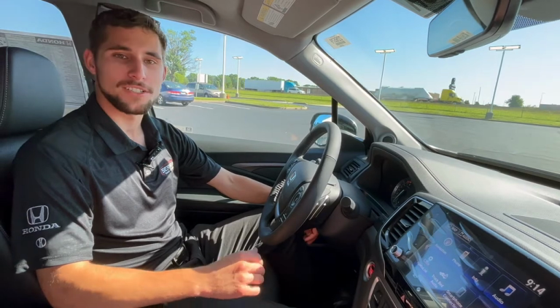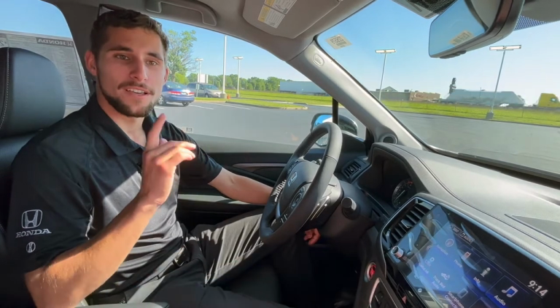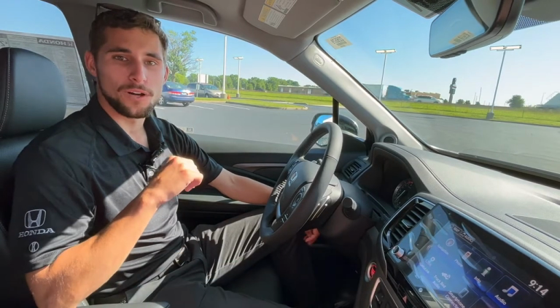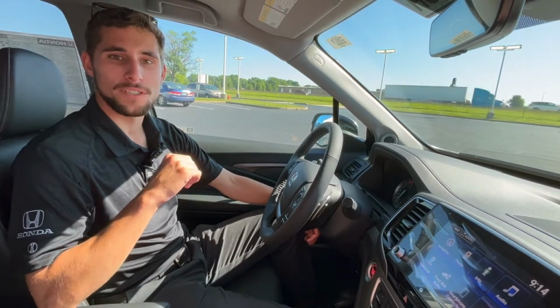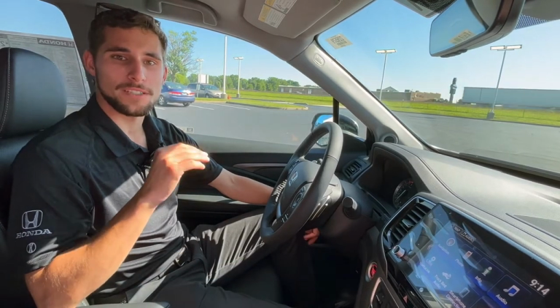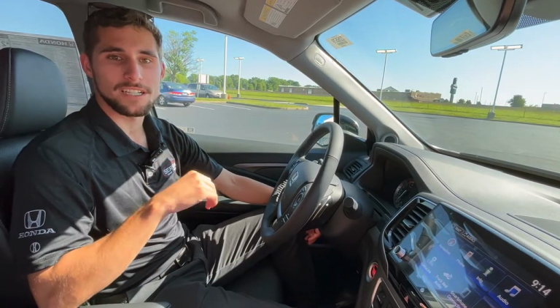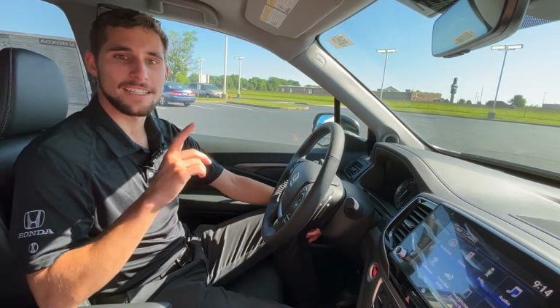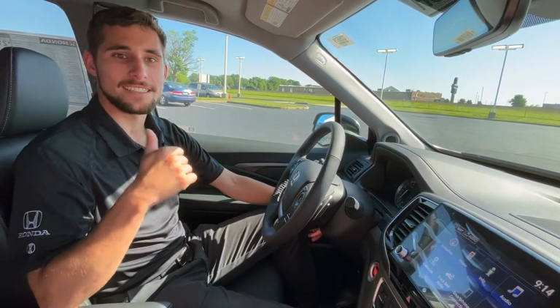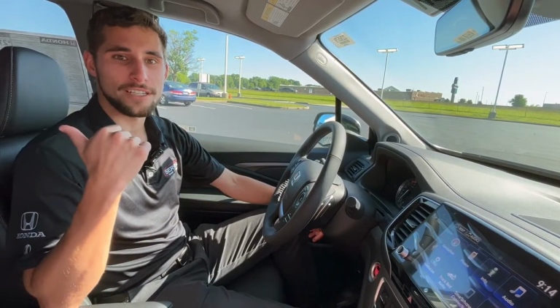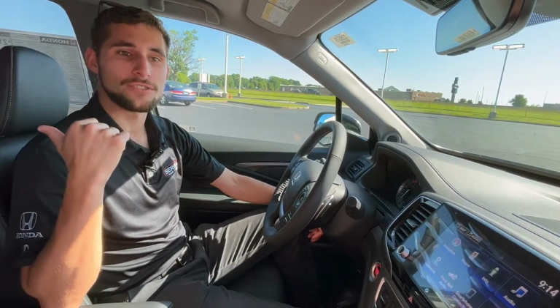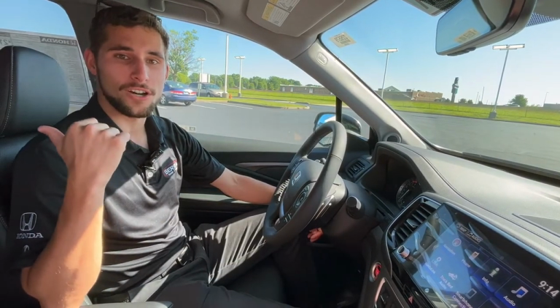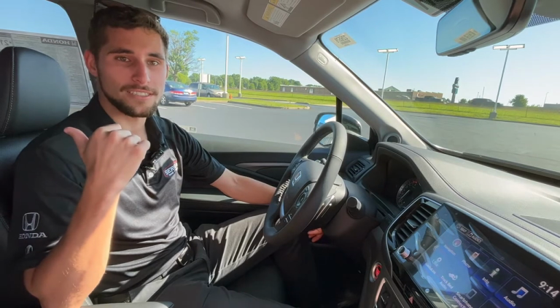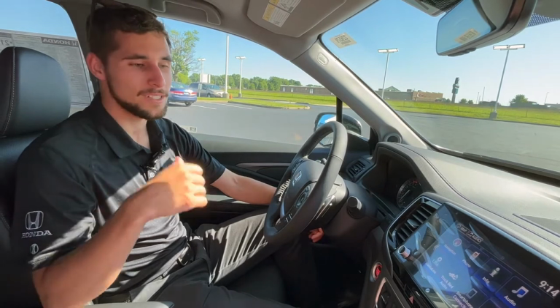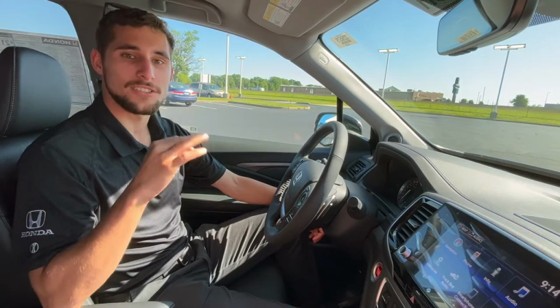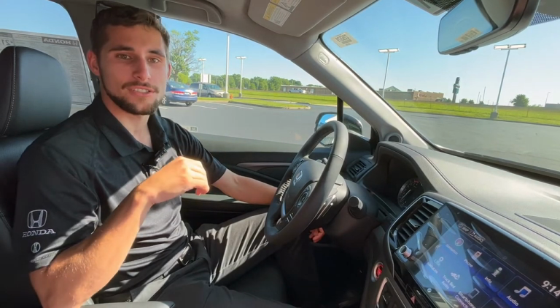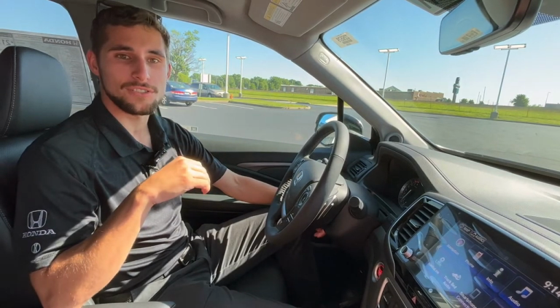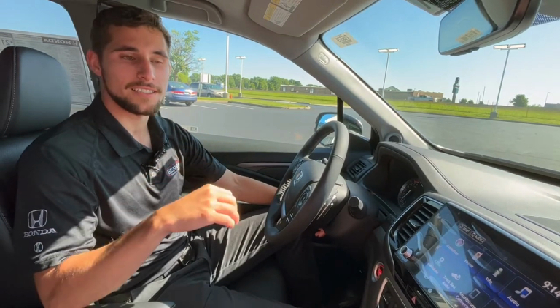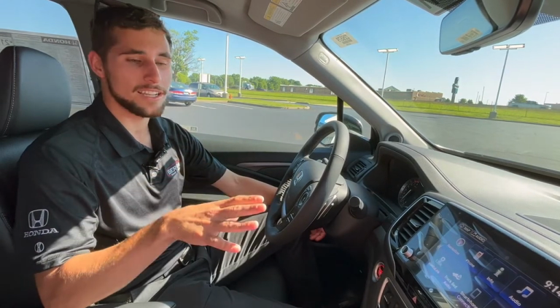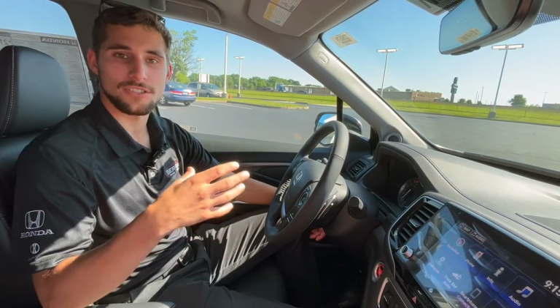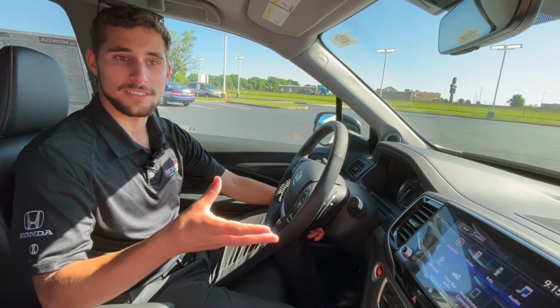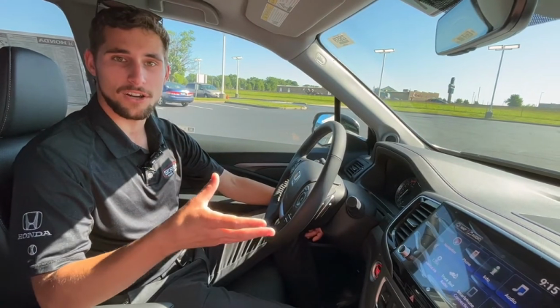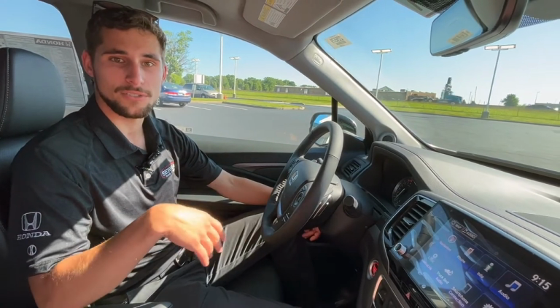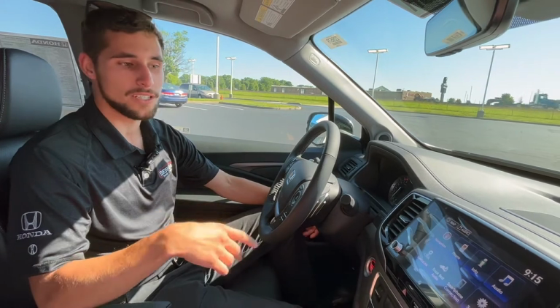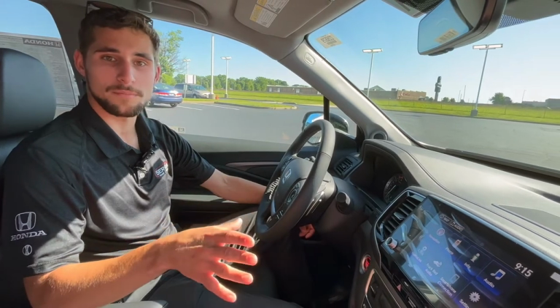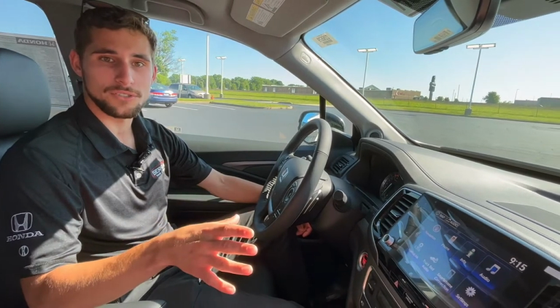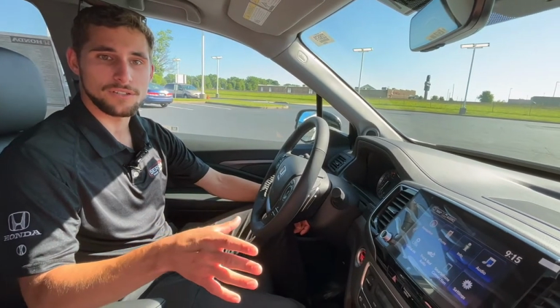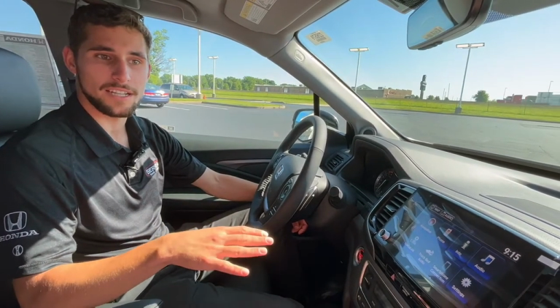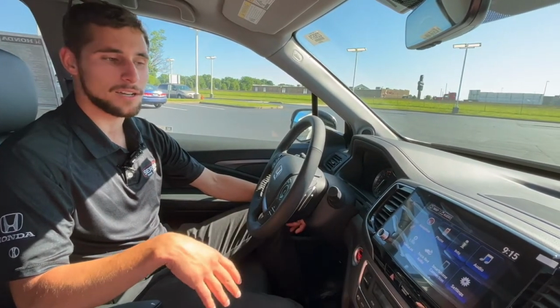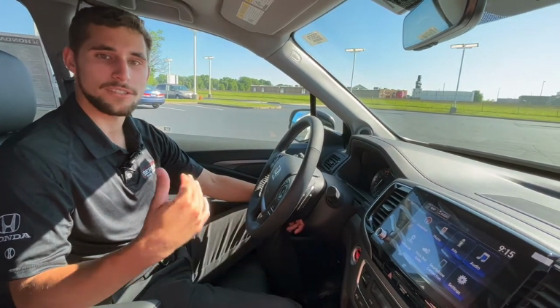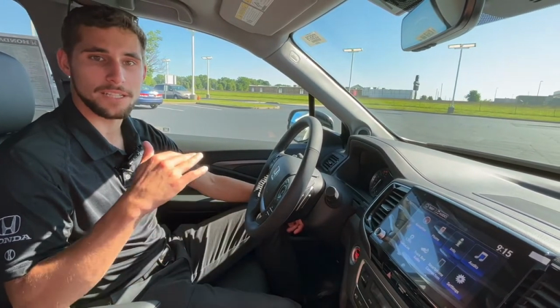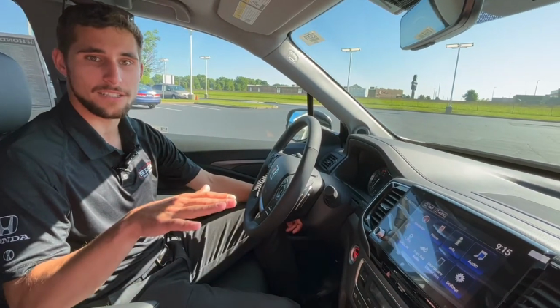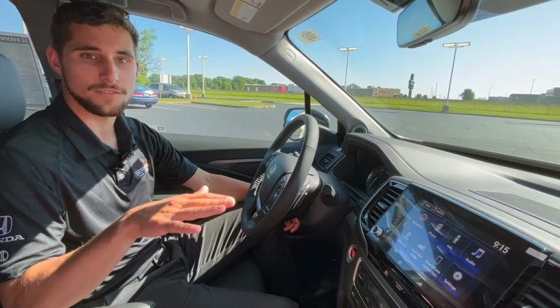So, one cool feature about the RTL-E is that it has the in-bed truck audio system. The only thing you have to do is select your desired audio source, or Bluetooth your phone and connect it that way, and then you can play anything off your phone.